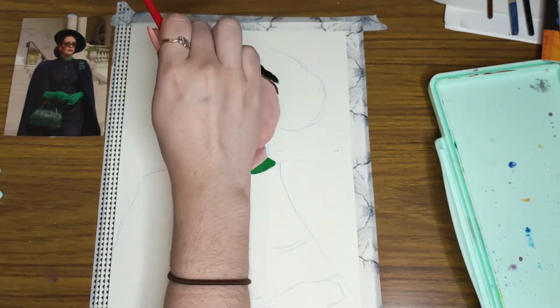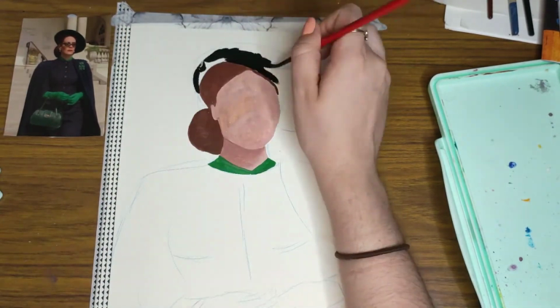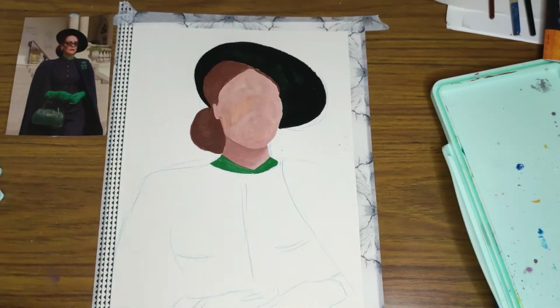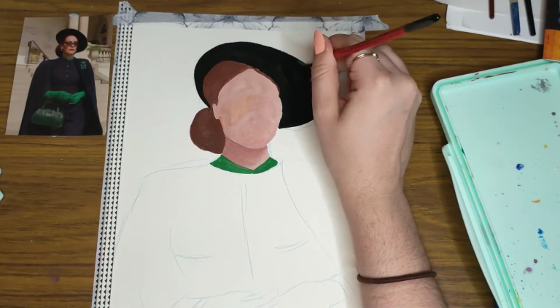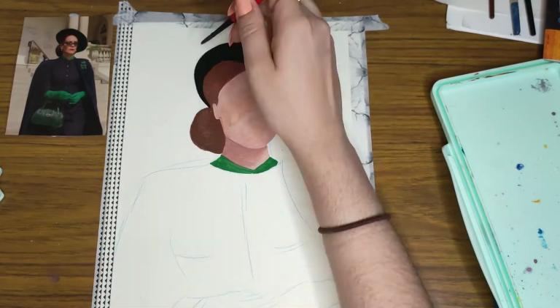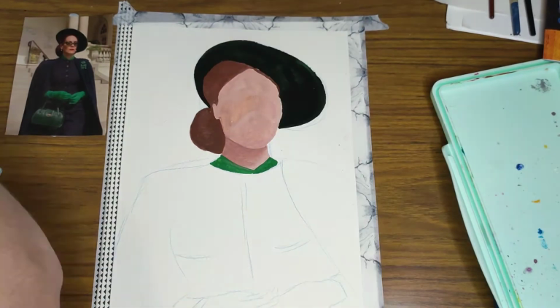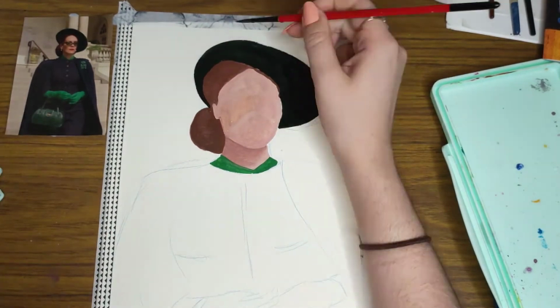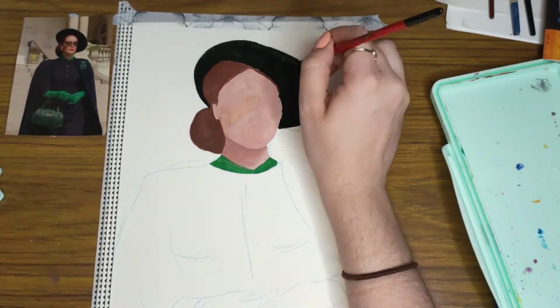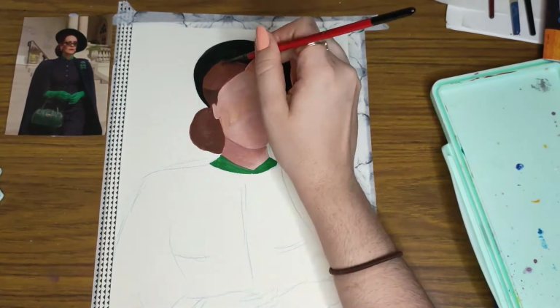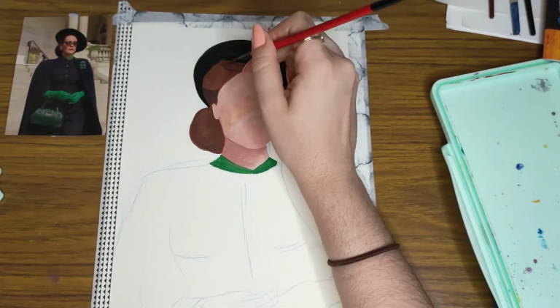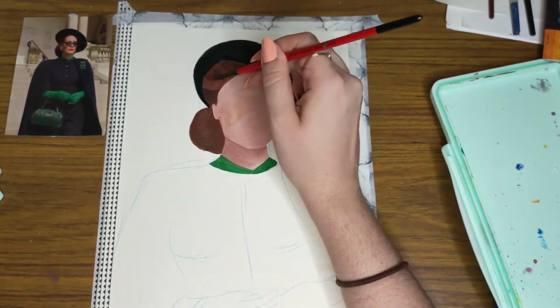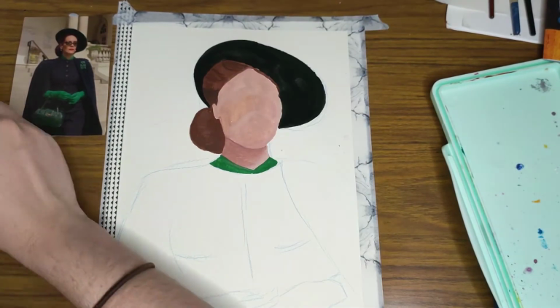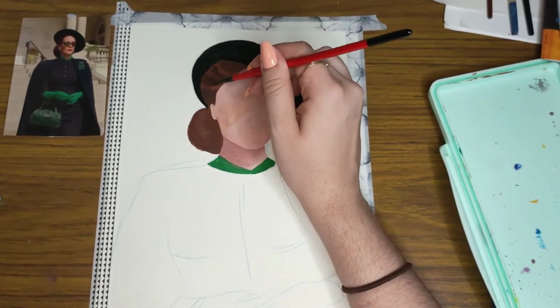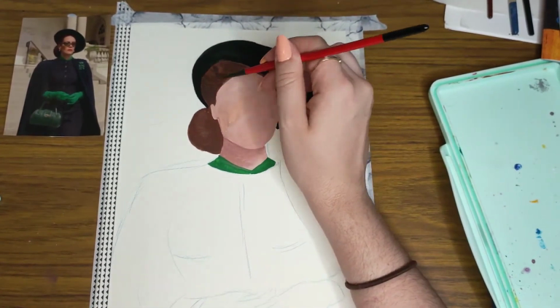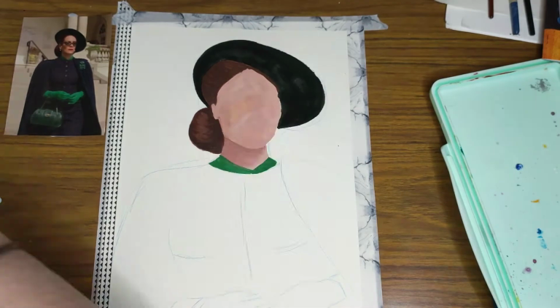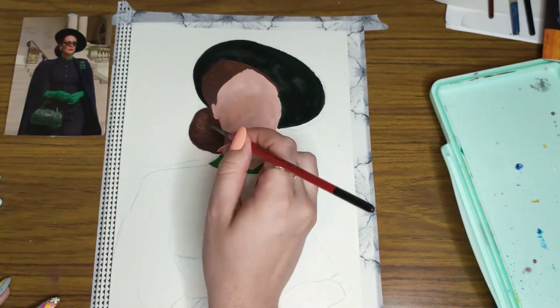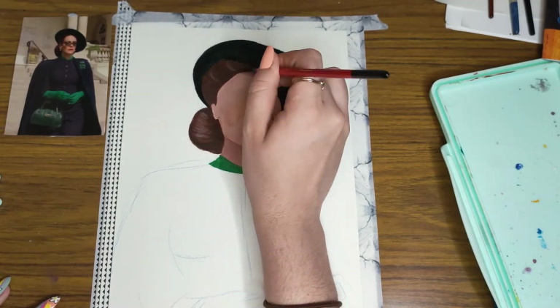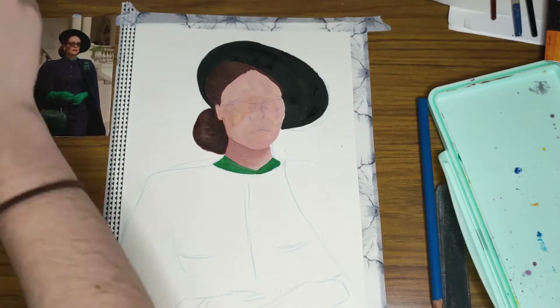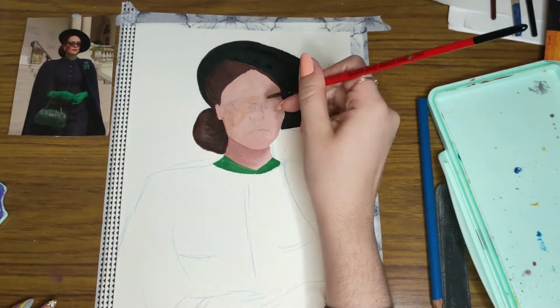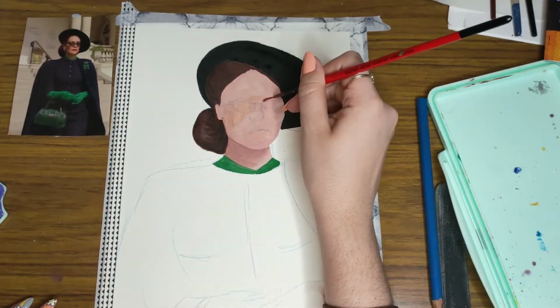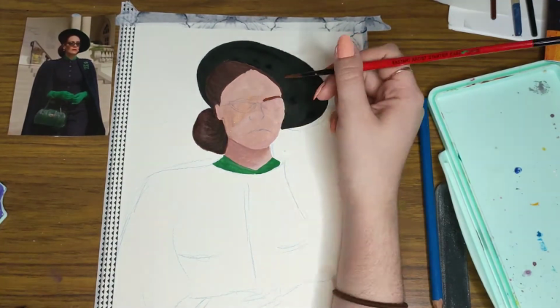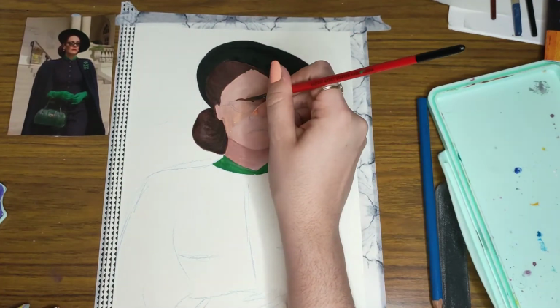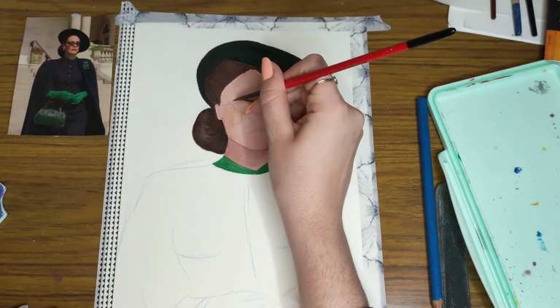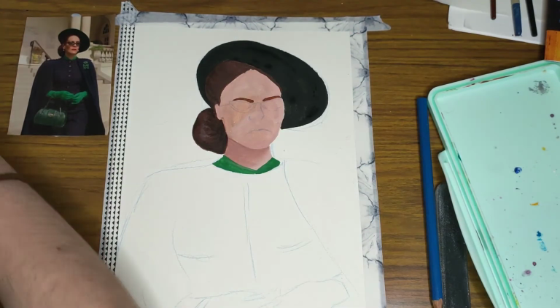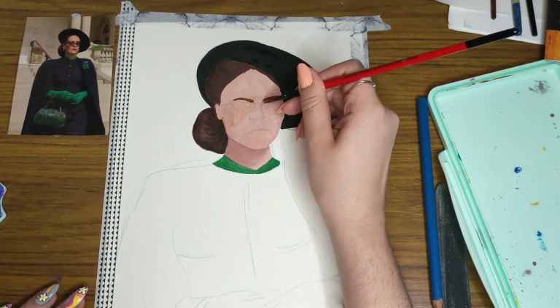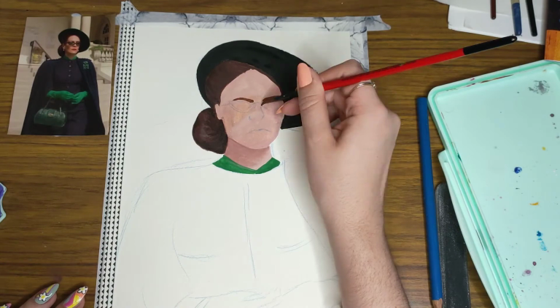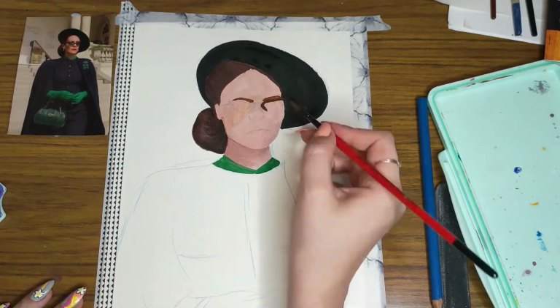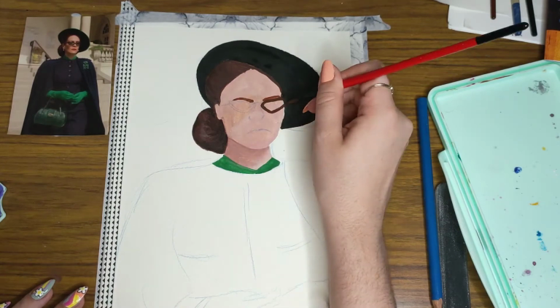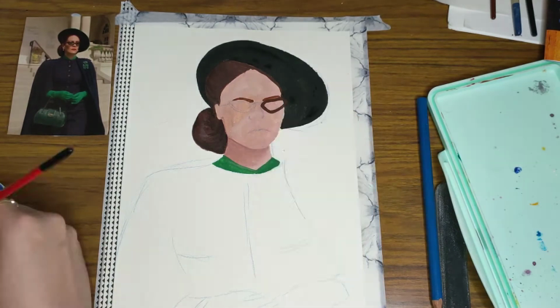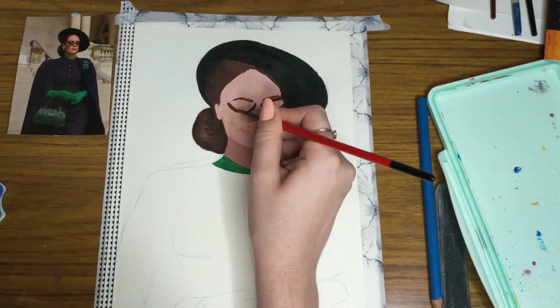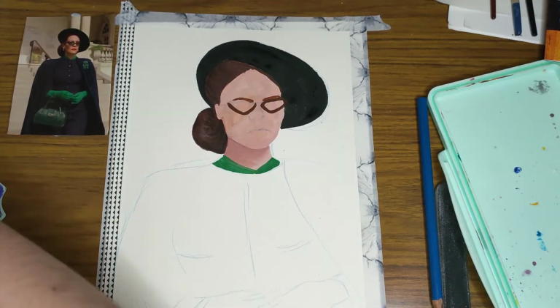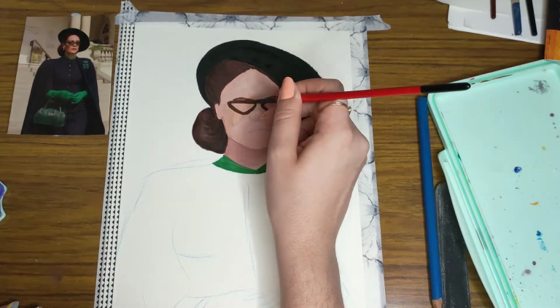So I'm coming back with a gouache painting video. I go really on and off with gouache, but right now it's pretty much all I'm using — just all day every day, gouache portraits. I'm just trying to get better, I guess.